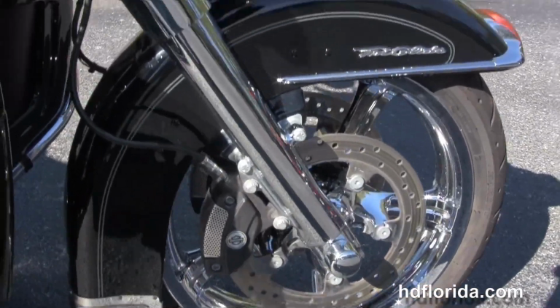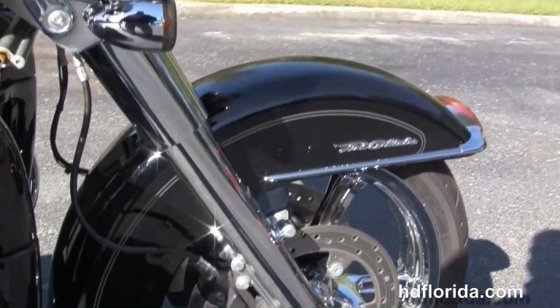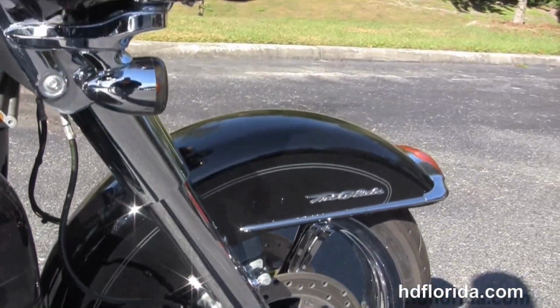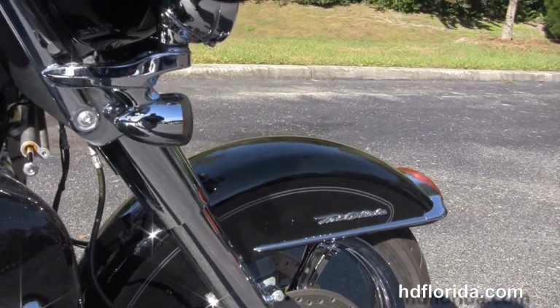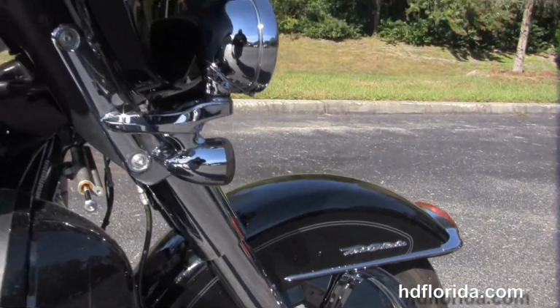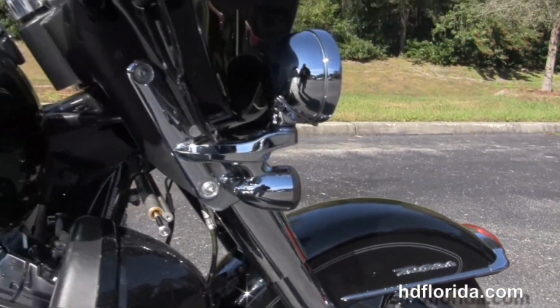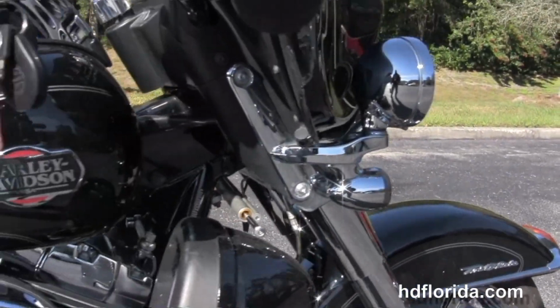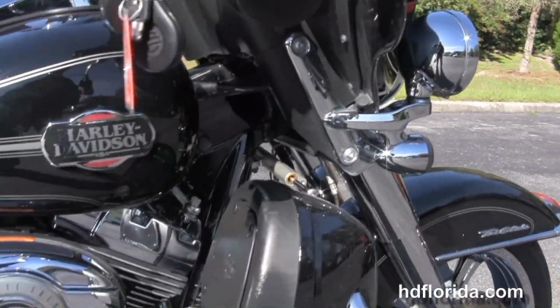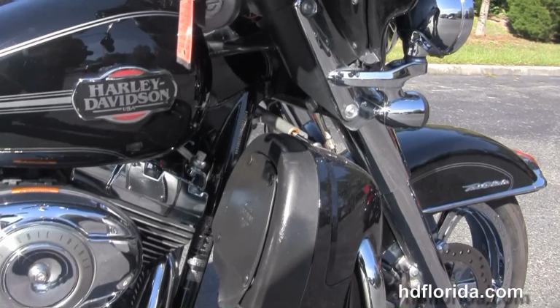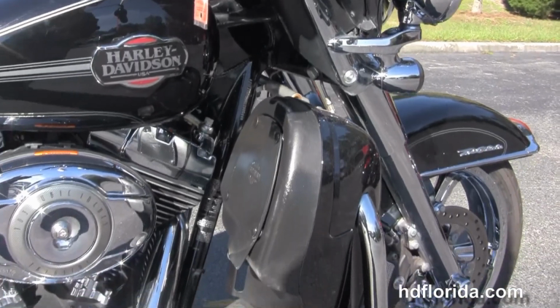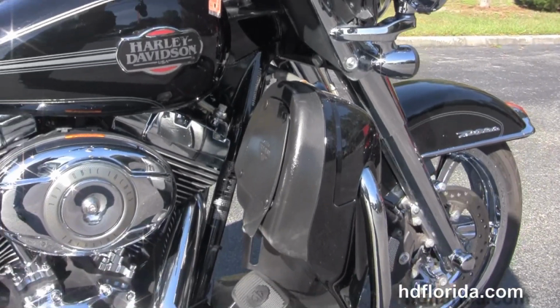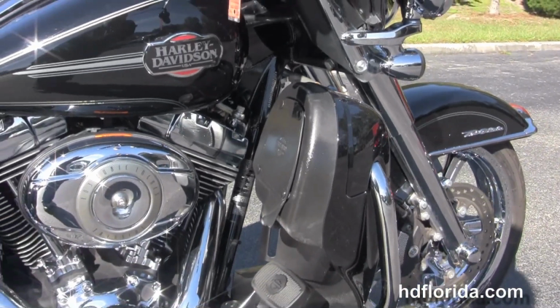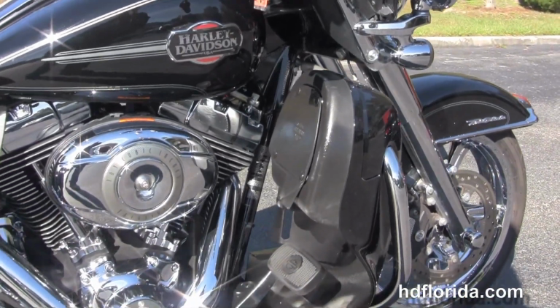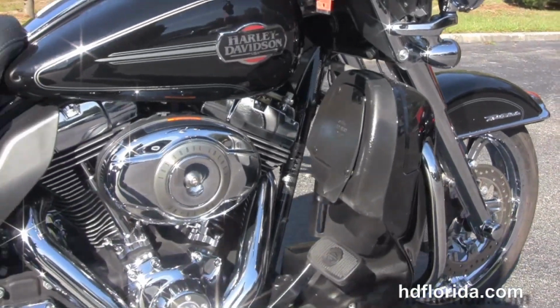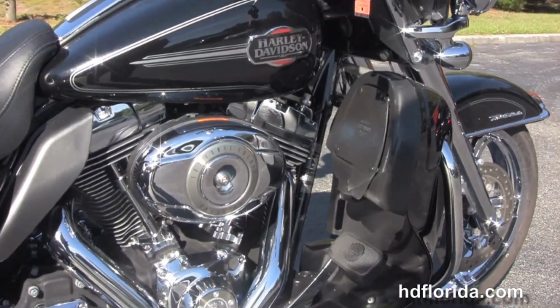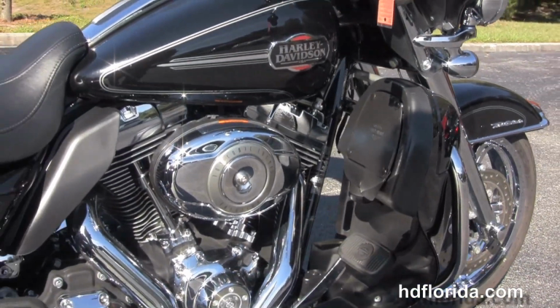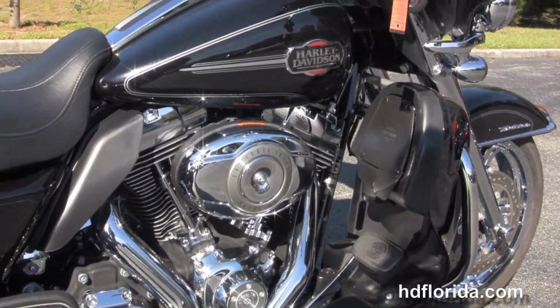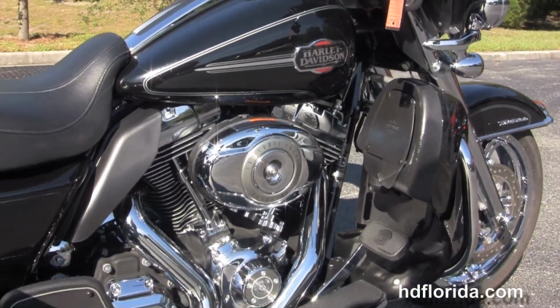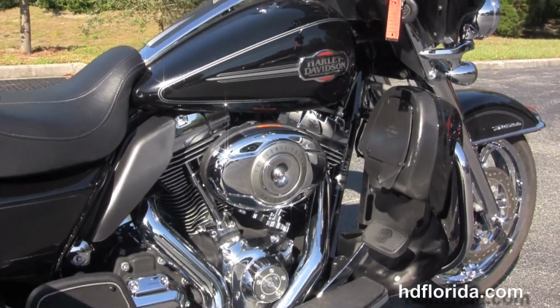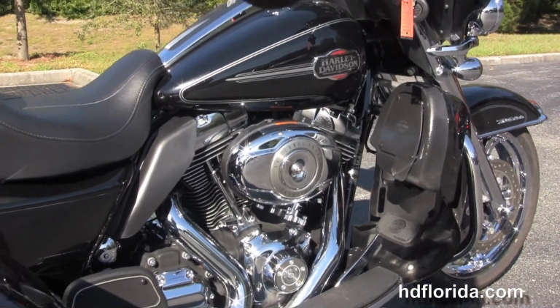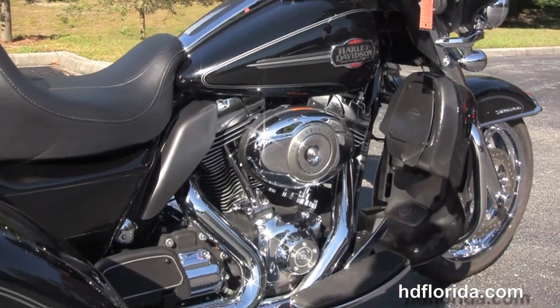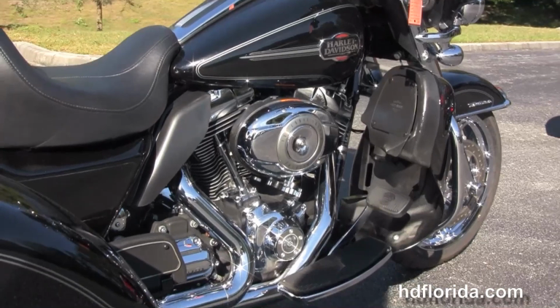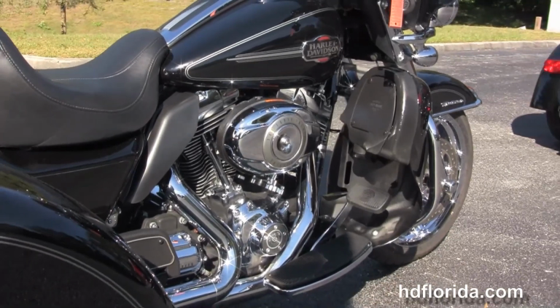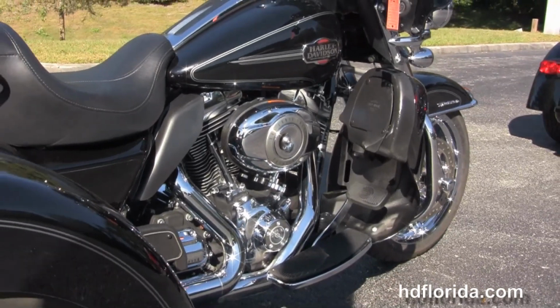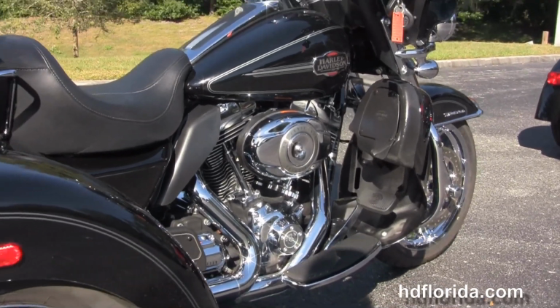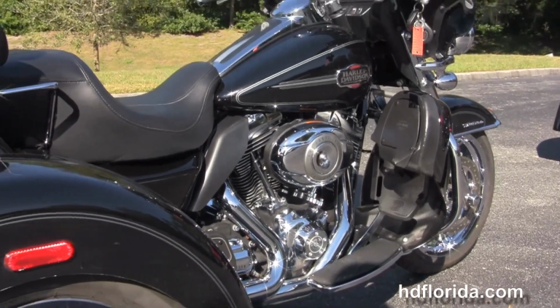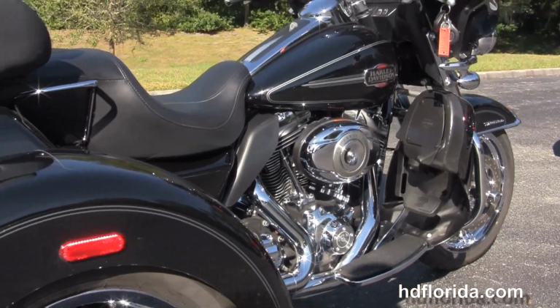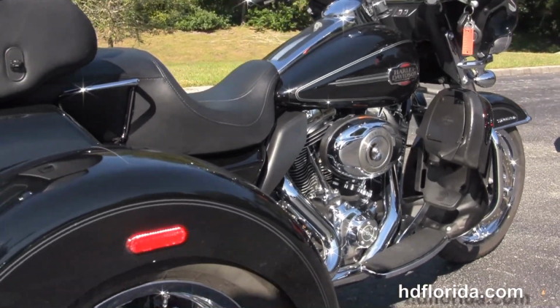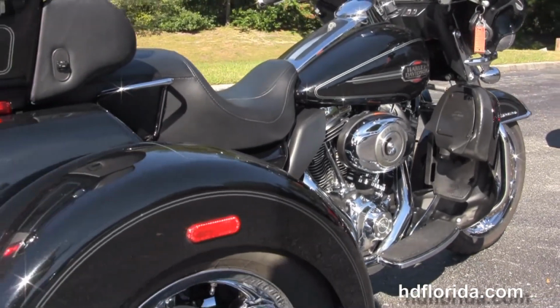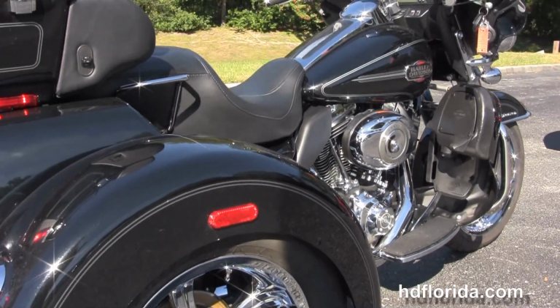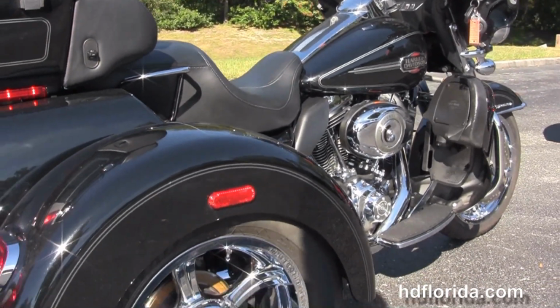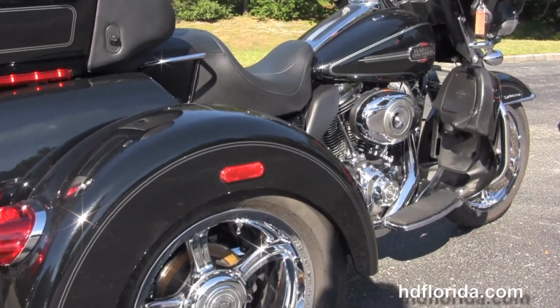We move back to the color-match lower fairings with integrated glove boxes and air dams. This bike has a rubber-mount, air-cooled 103 cubic inch twin cam engine with 6-speed cruise drive transmission, heat shields, and full-size rider and passenger floorboards.